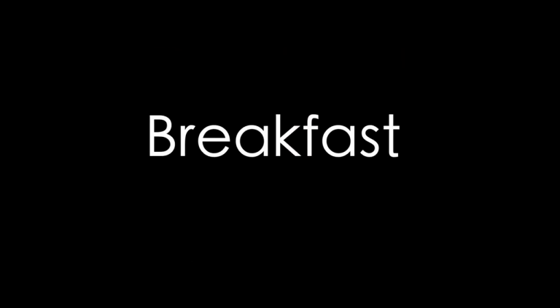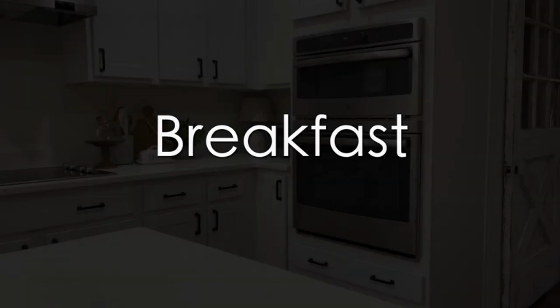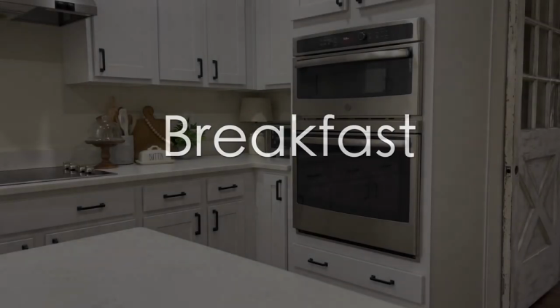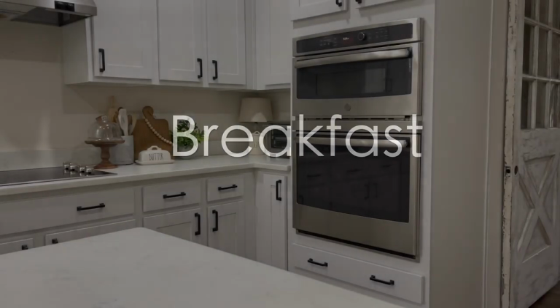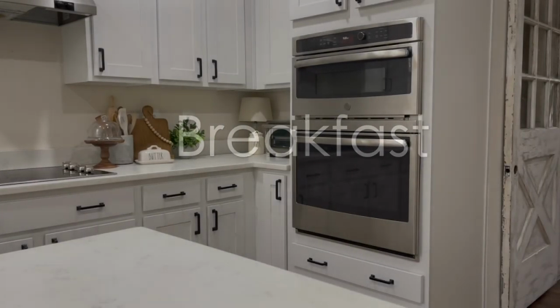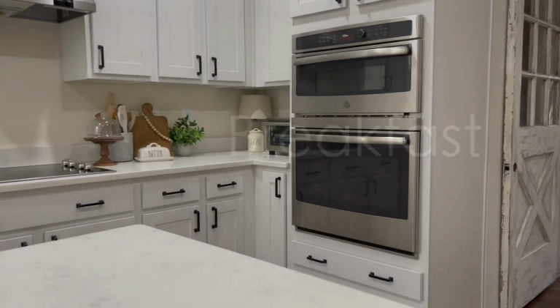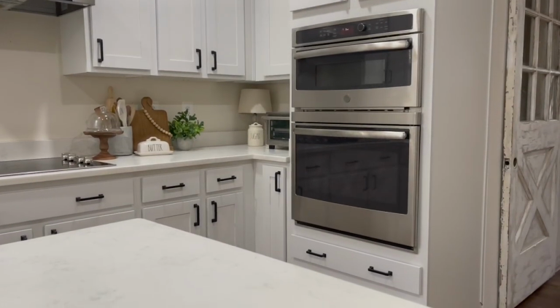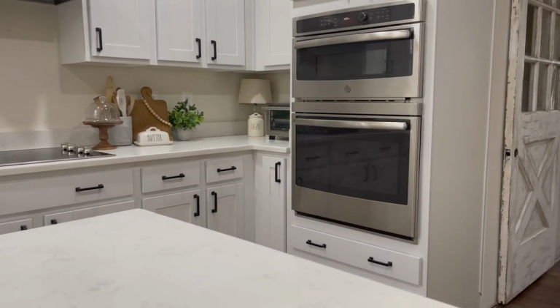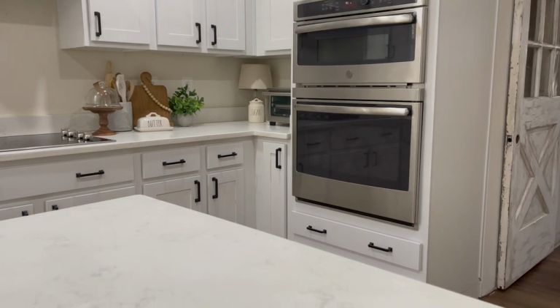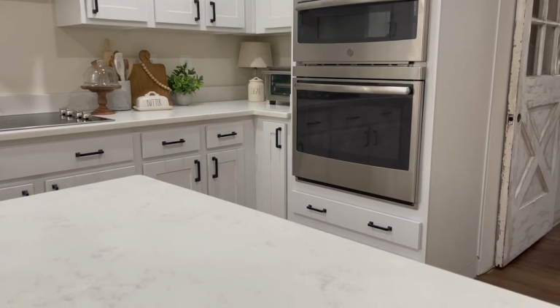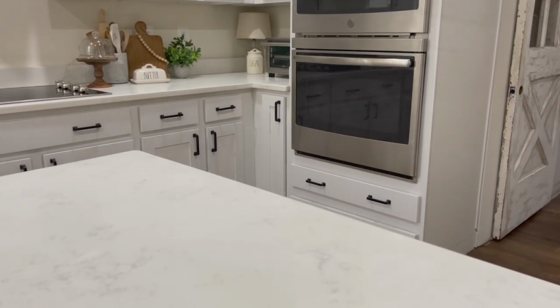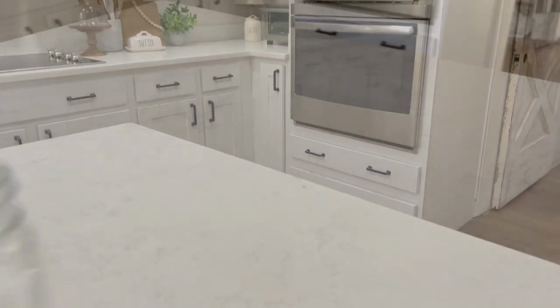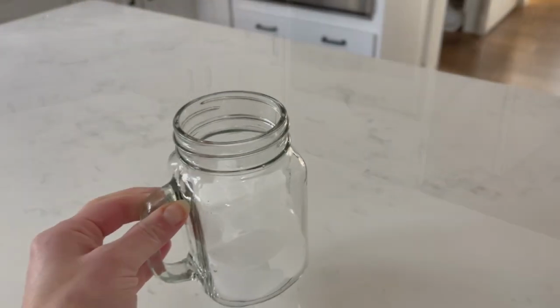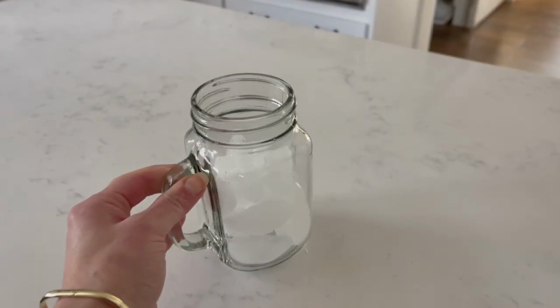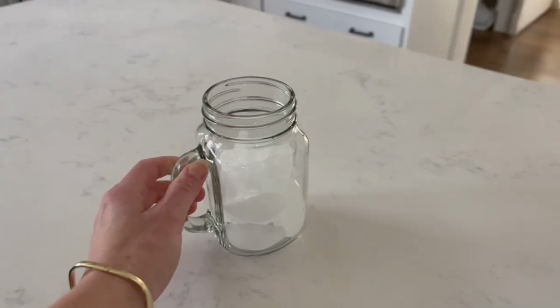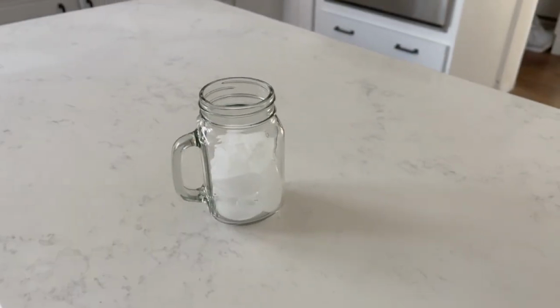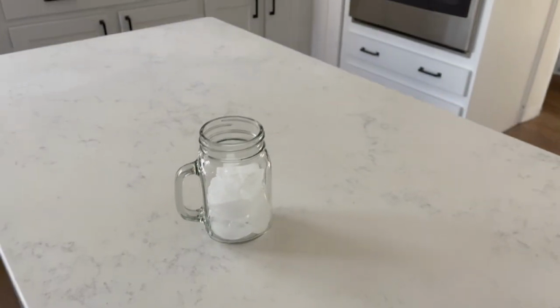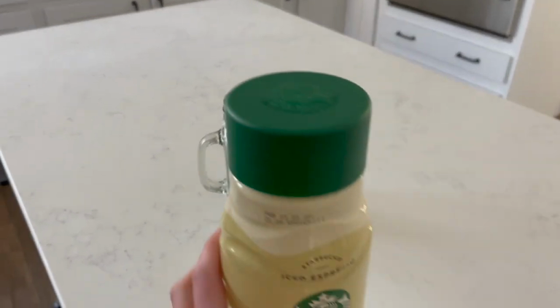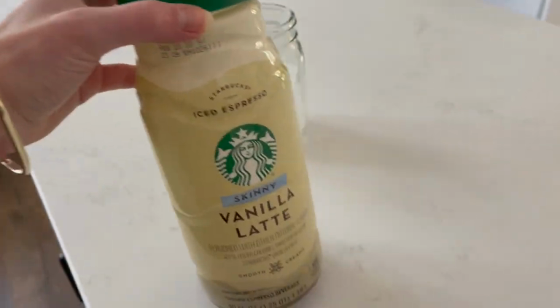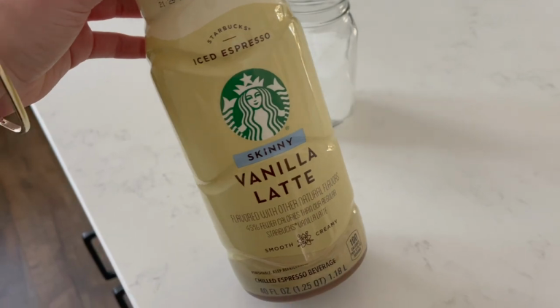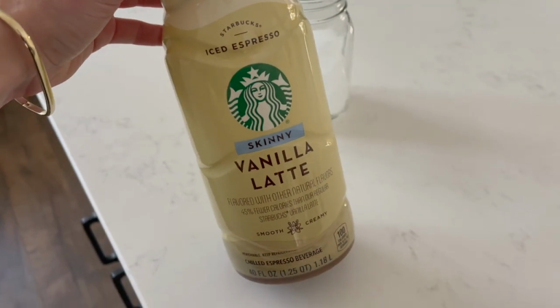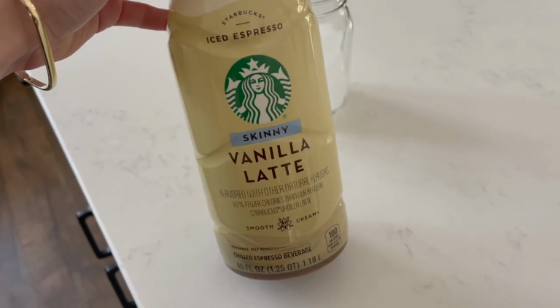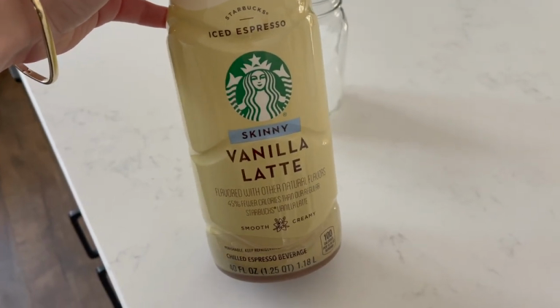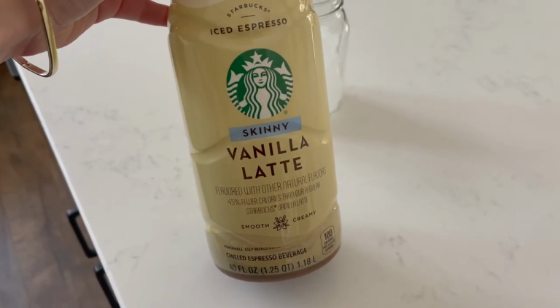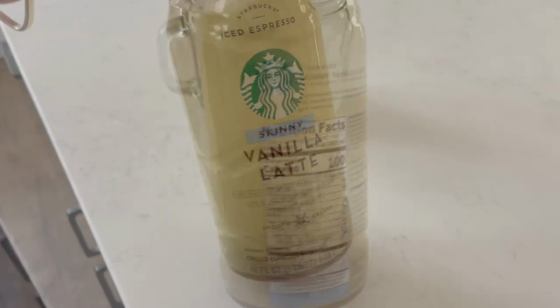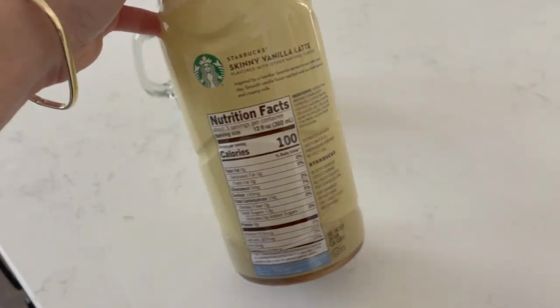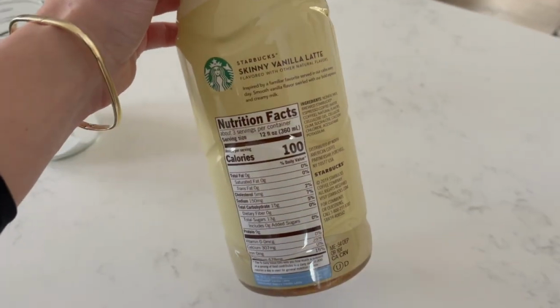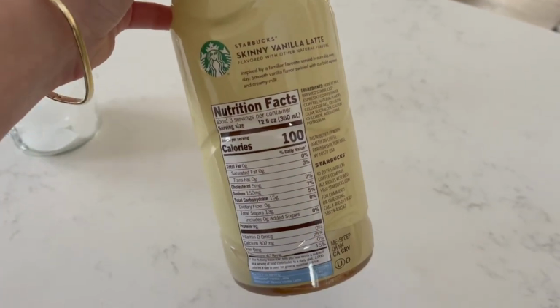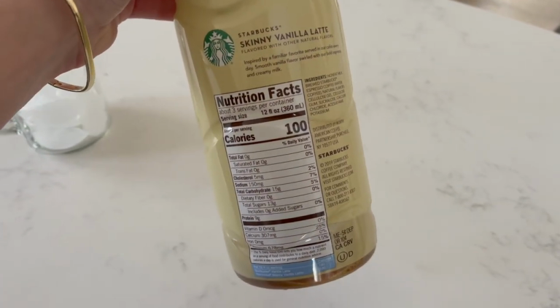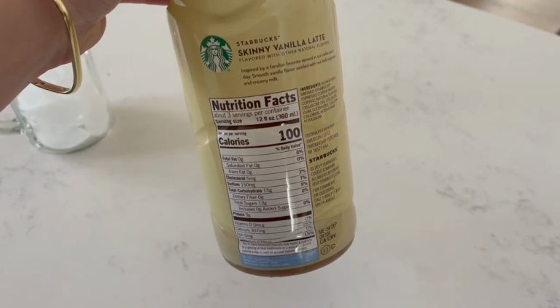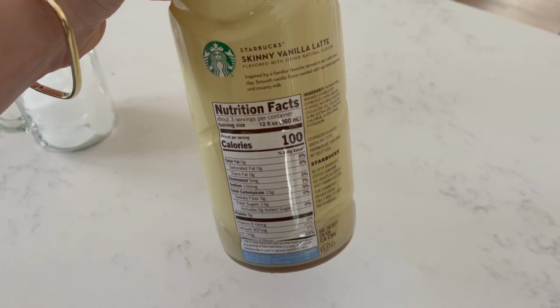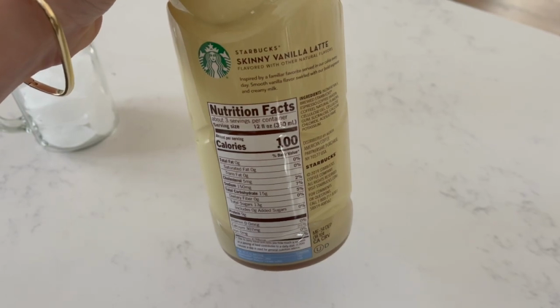Good morning! So let's start off with breakfast. Today's breakfast is honestly just a very simple go-to breakfast for me — nothing fancy. I always start off with my ice water, so I refill that in the morning when I first wake up. And then I'll start off with a coffee.